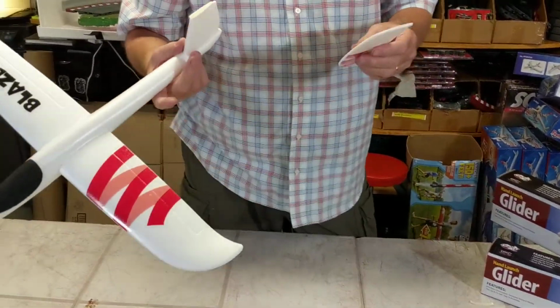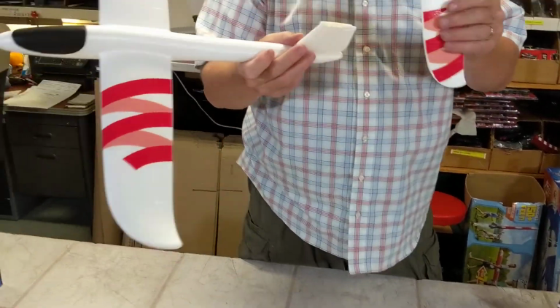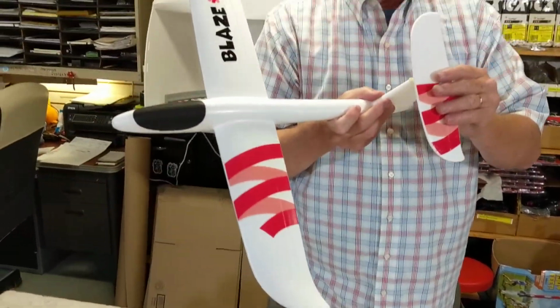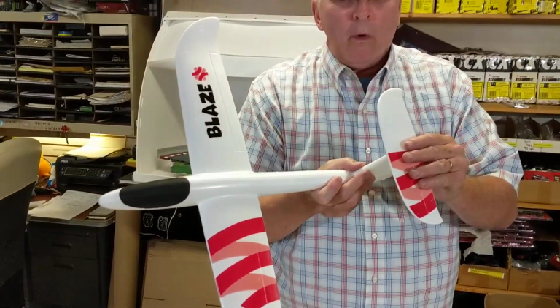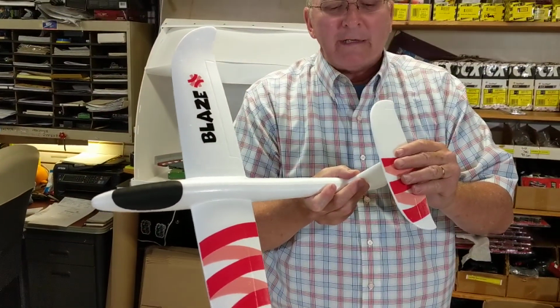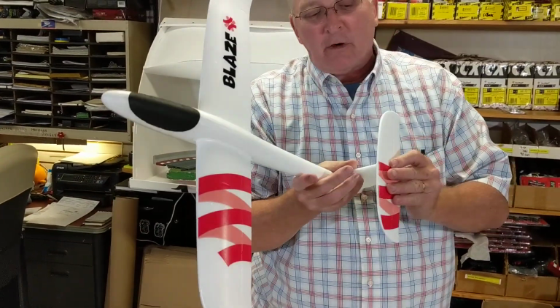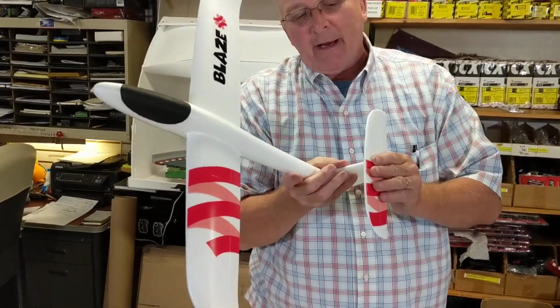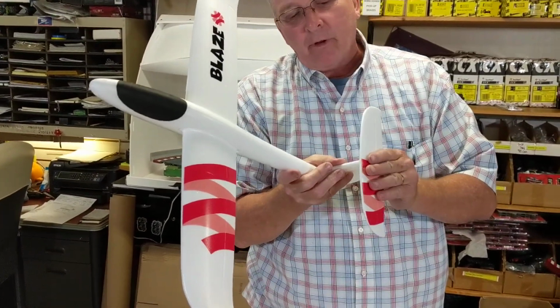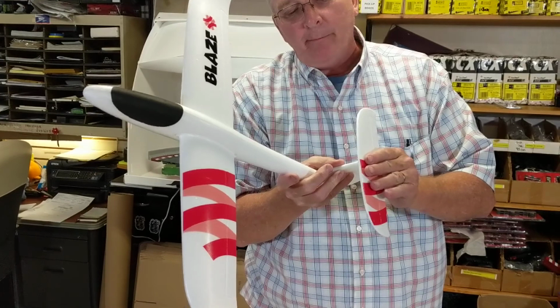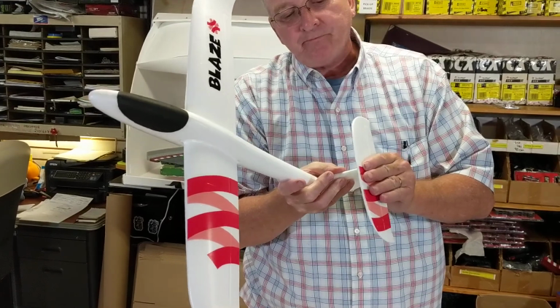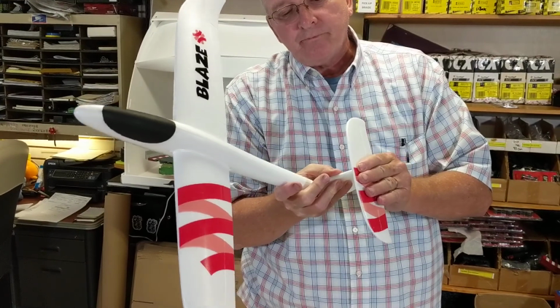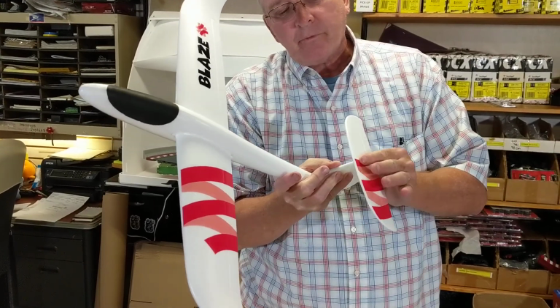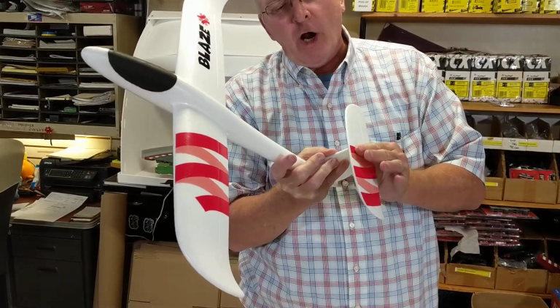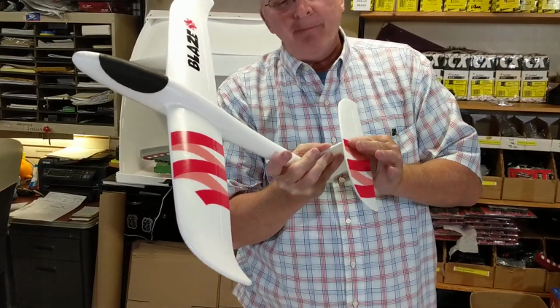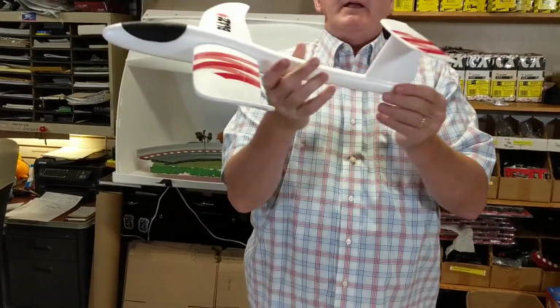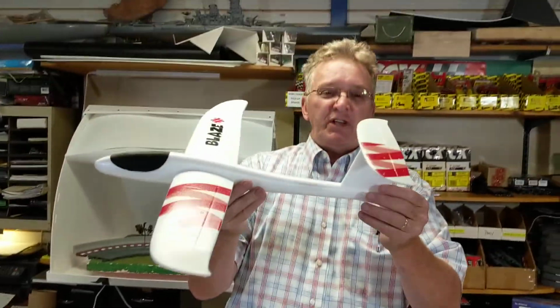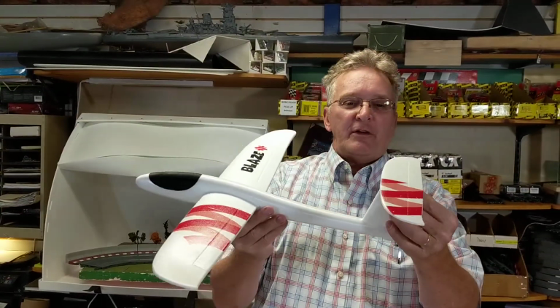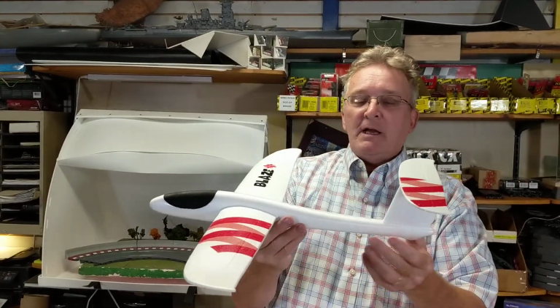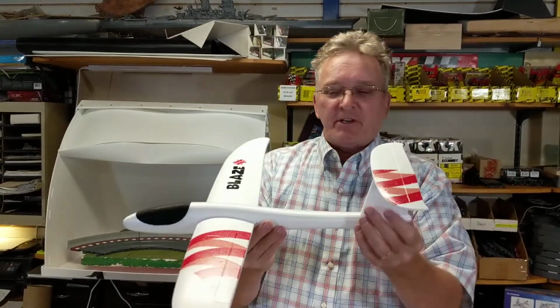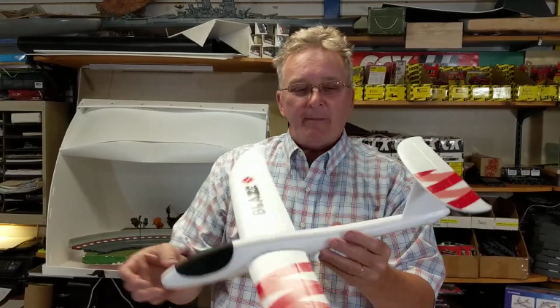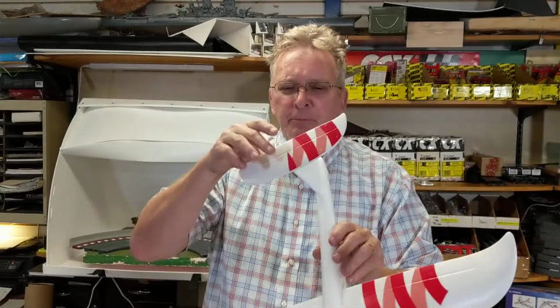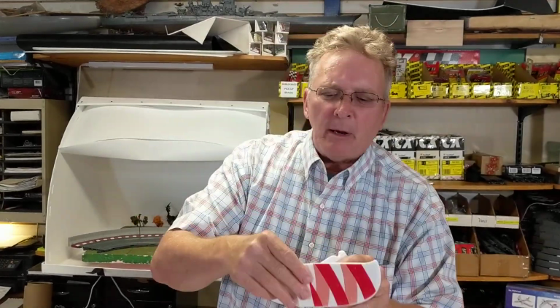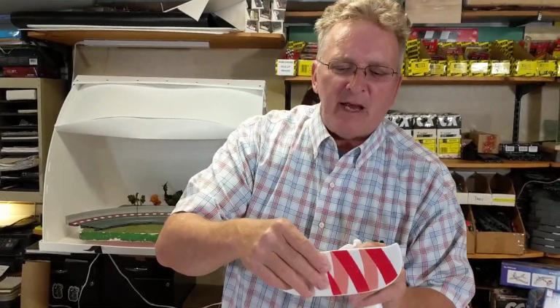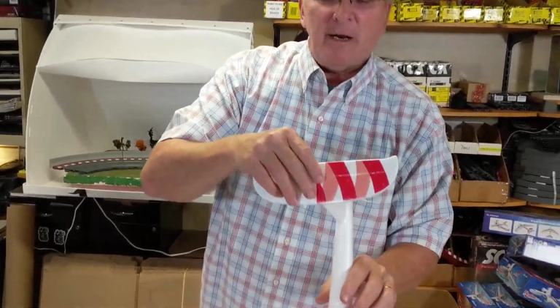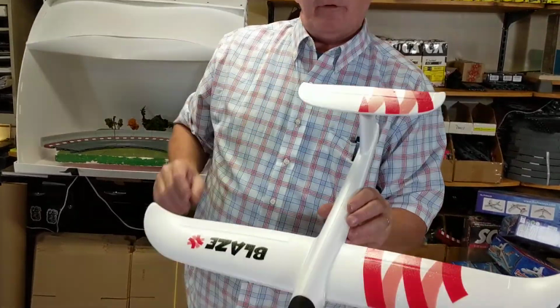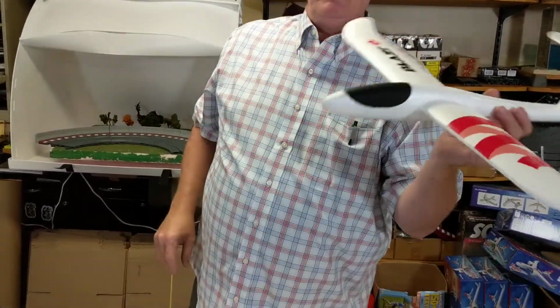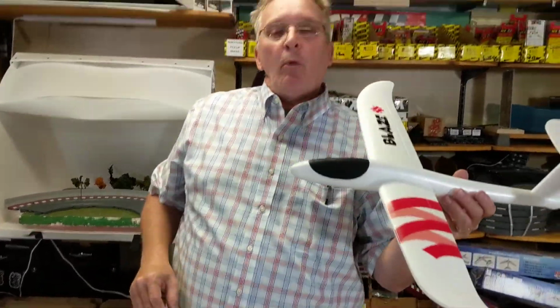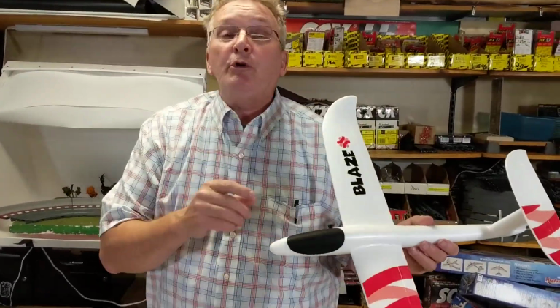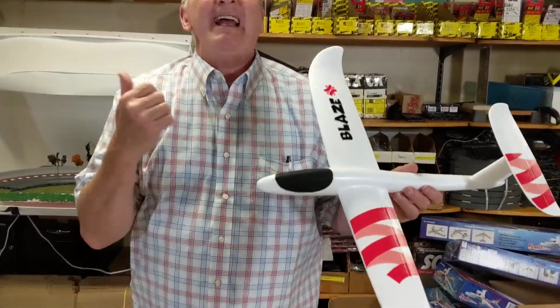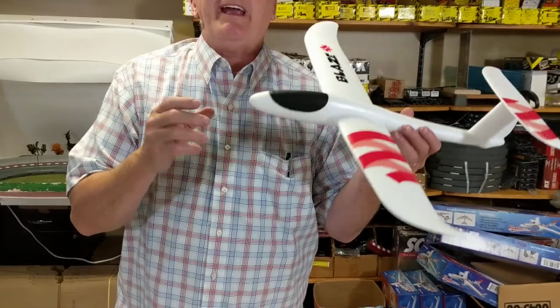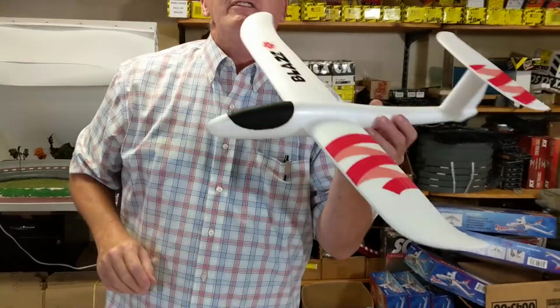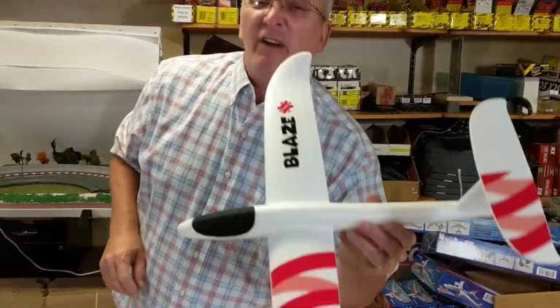Your rear wing is like a canard — it sticks on there. They got double-sided tape, and it's pretty good double-sided tape; it doesn't come off. So what we're going to do is run outside real quick and I'll show you how it flies.